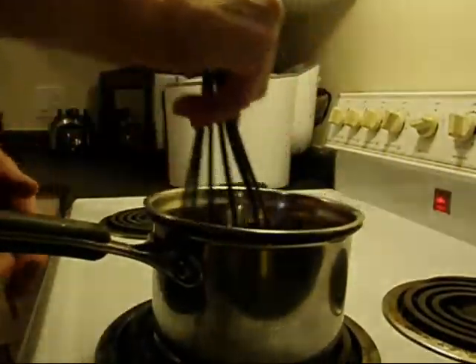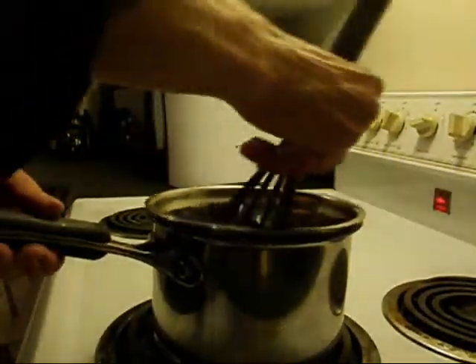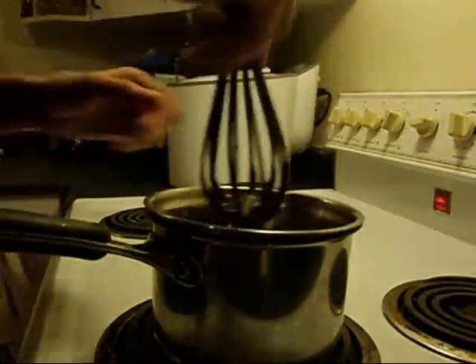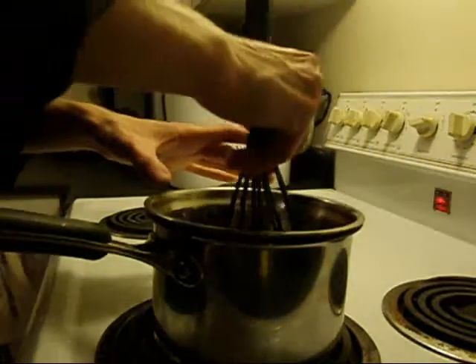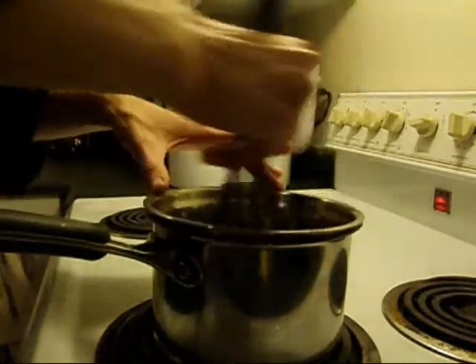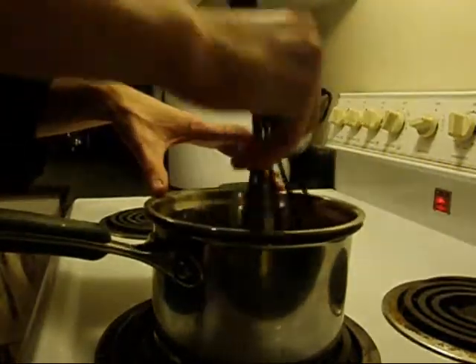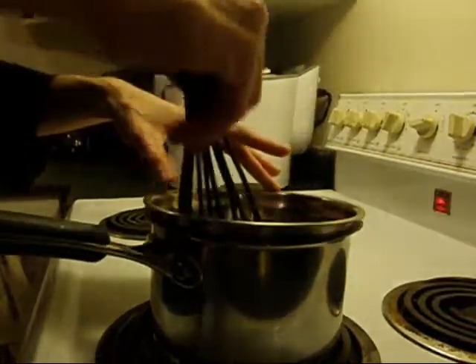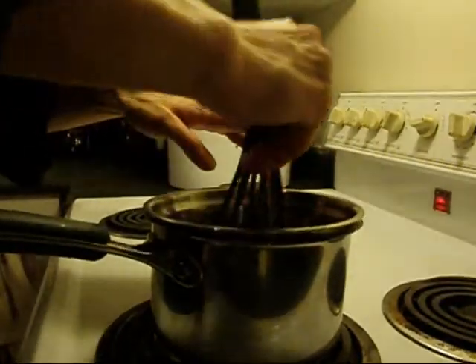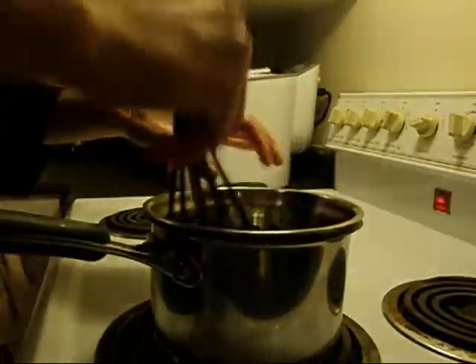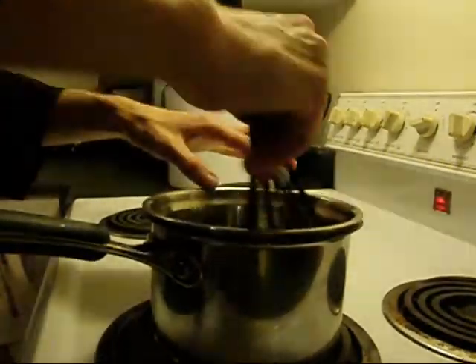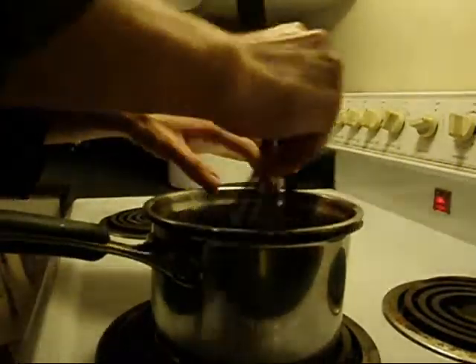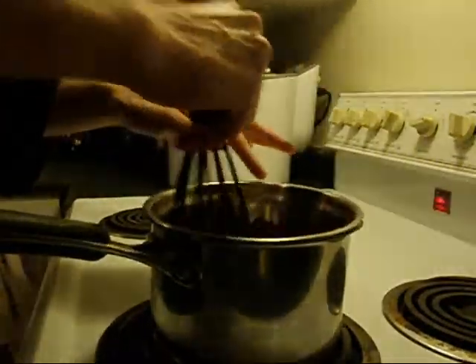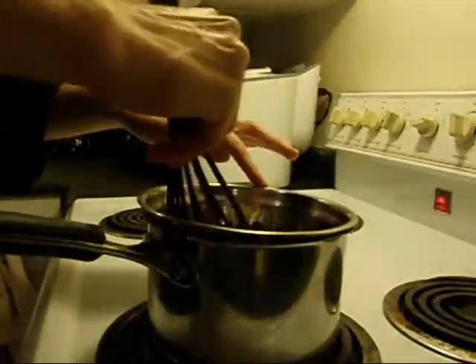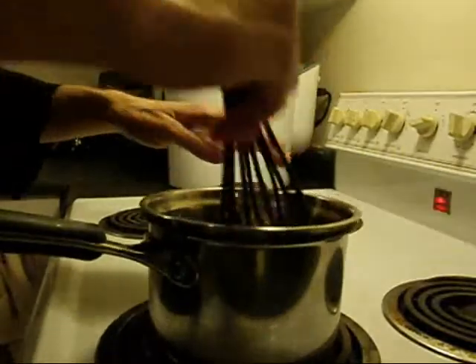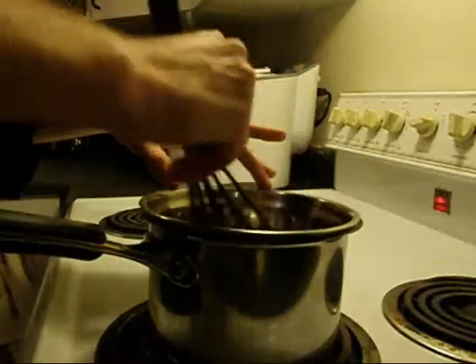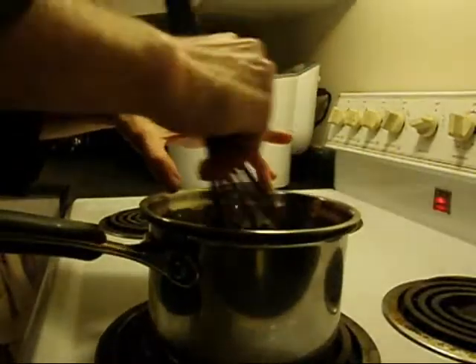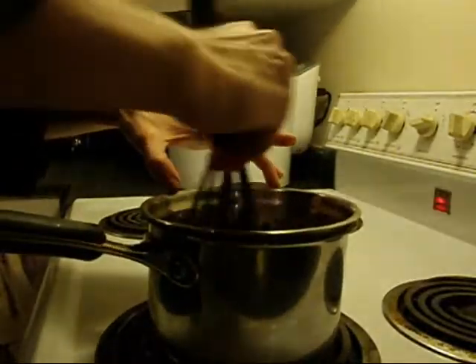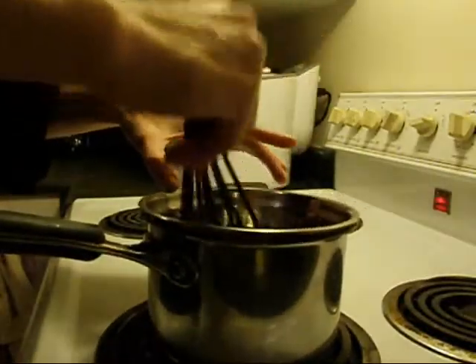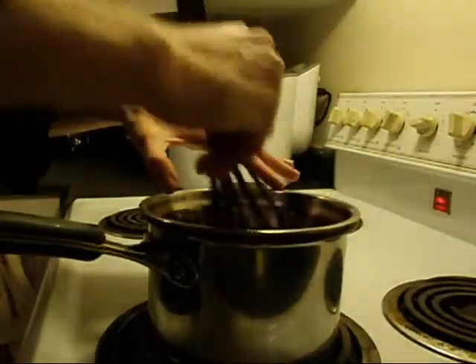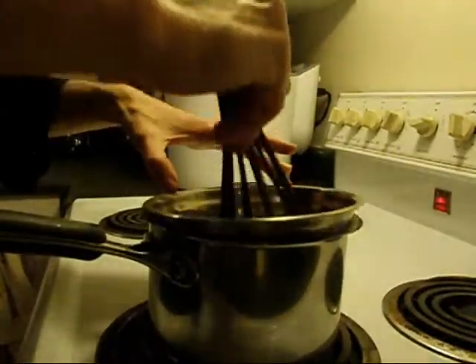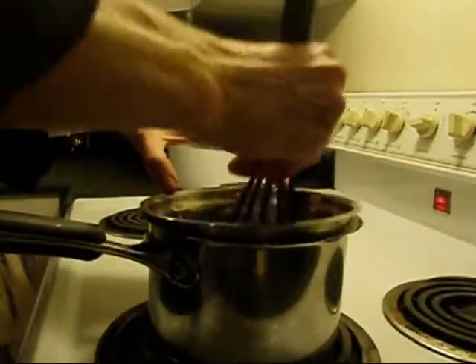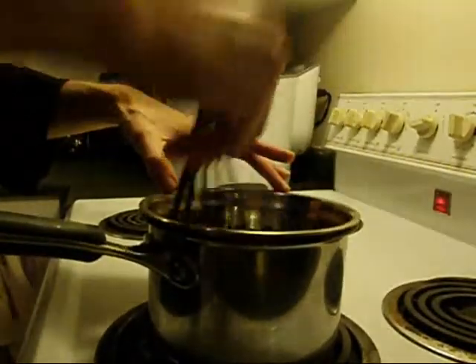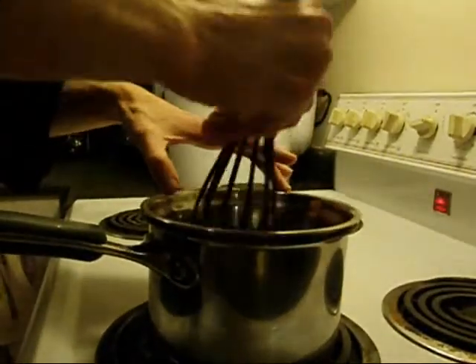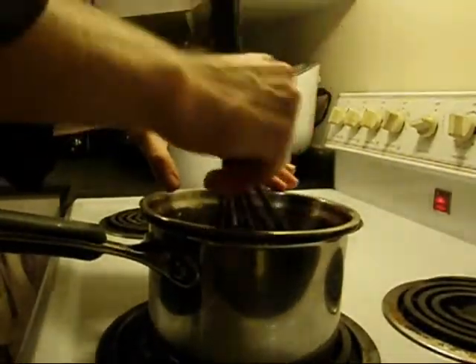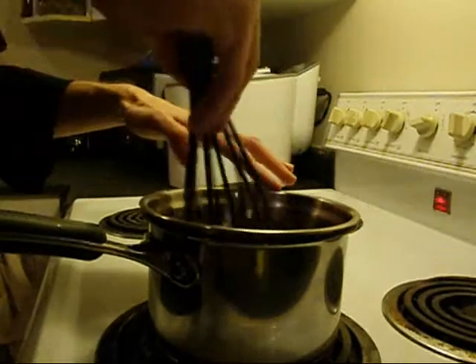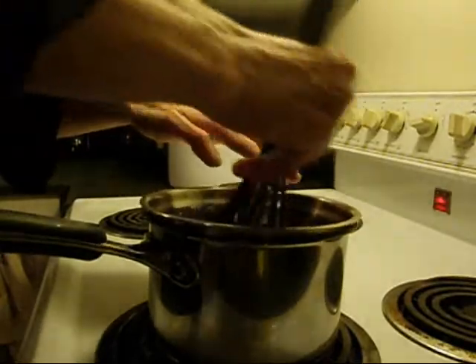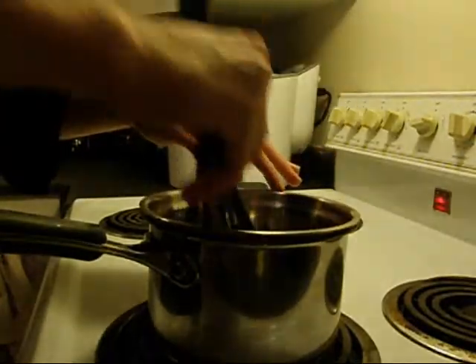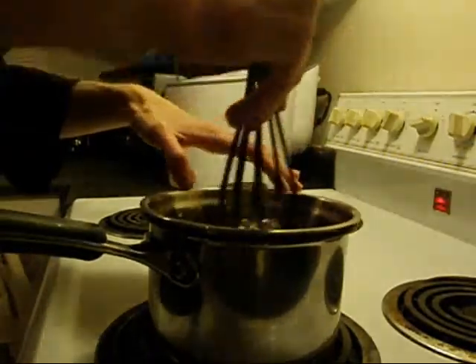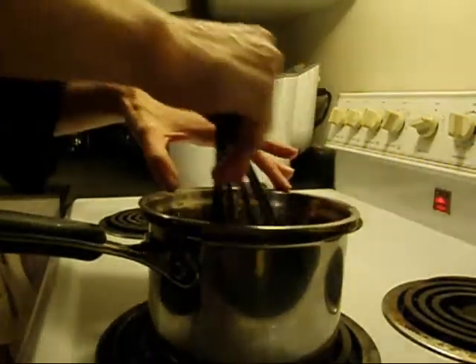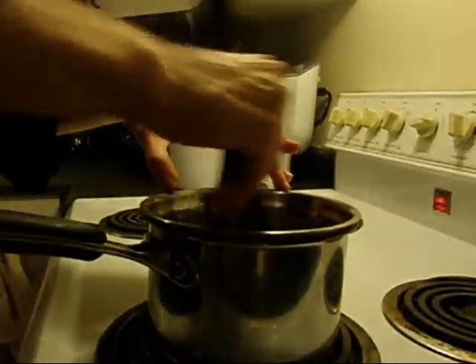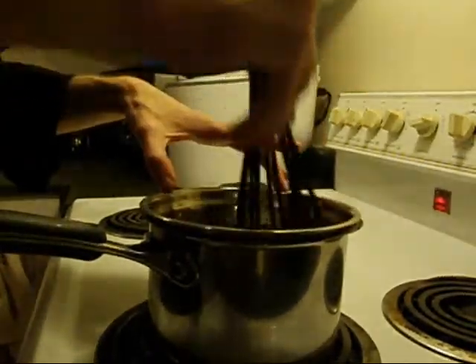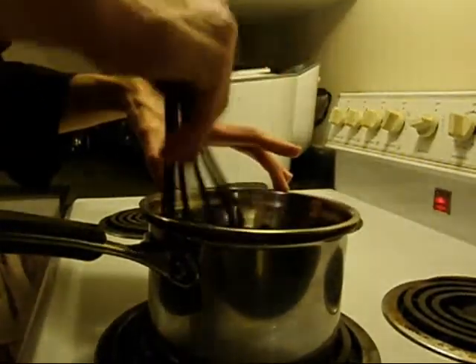It's almost done already as you can see — it's a very fast process. This way you won't burn your chocolate. I would actually recommend not to touch it with your bare hands. I've been doing this for quite a while so my hands are very used to it.